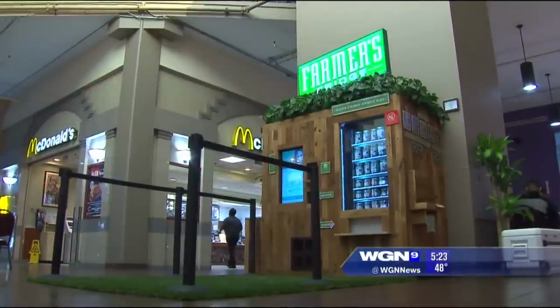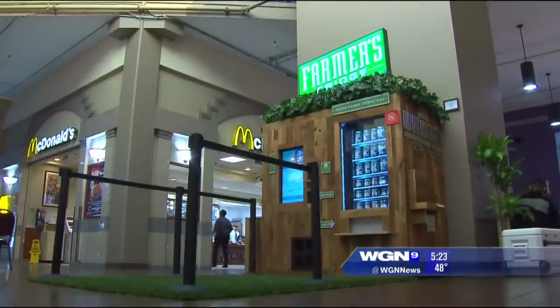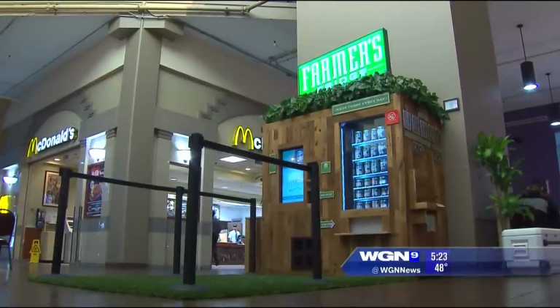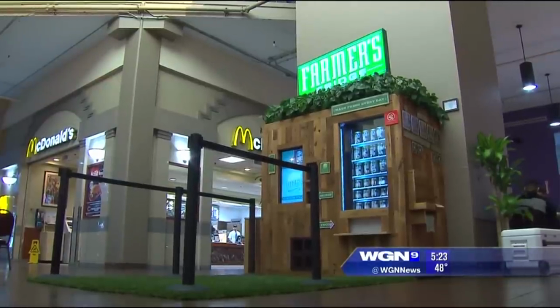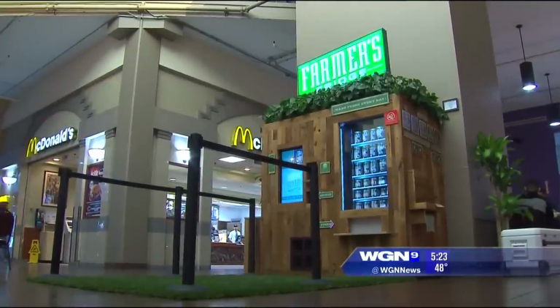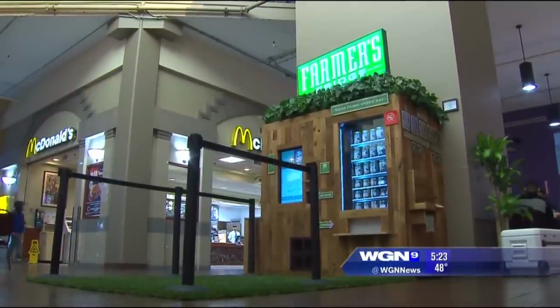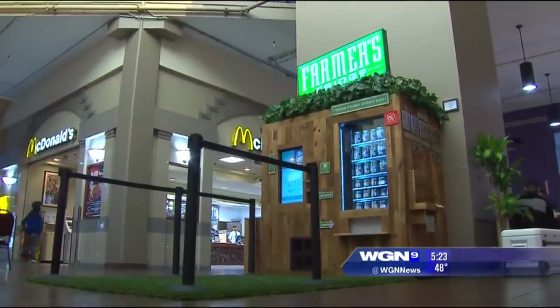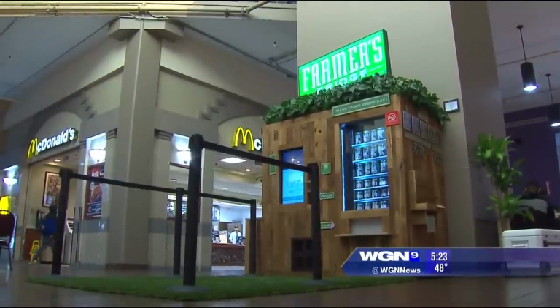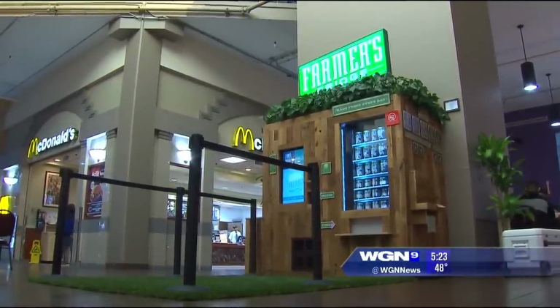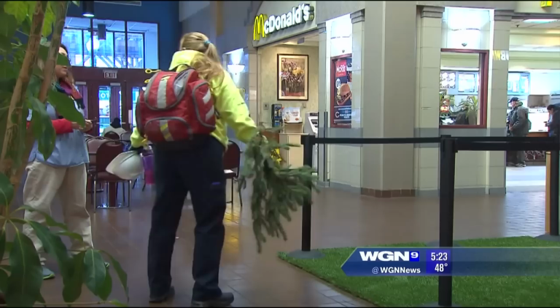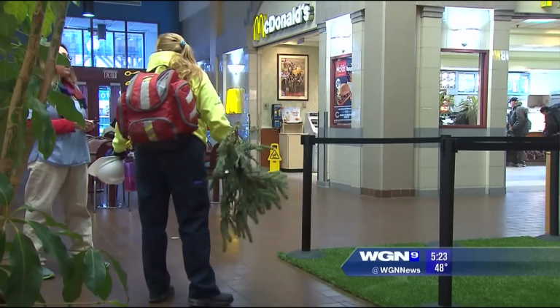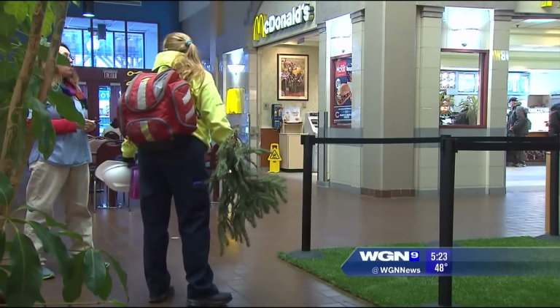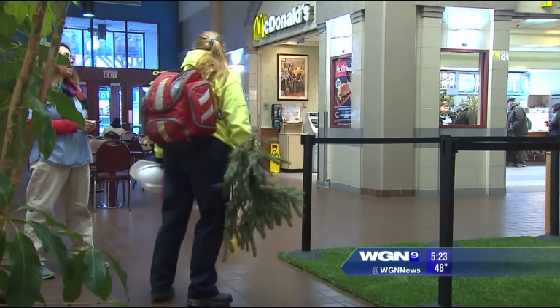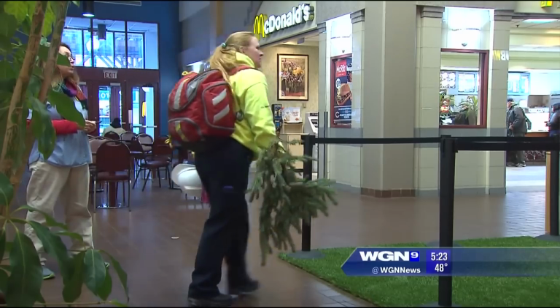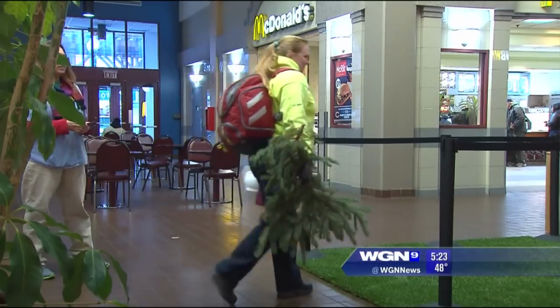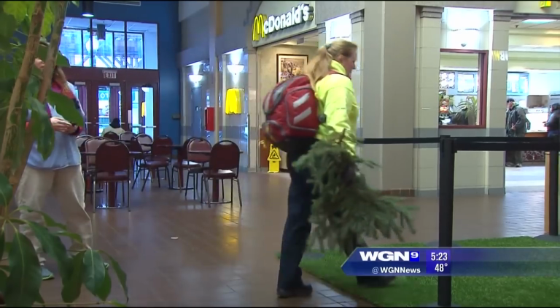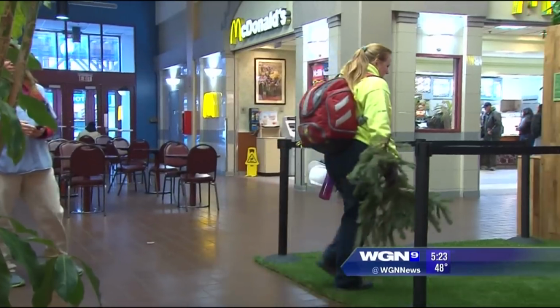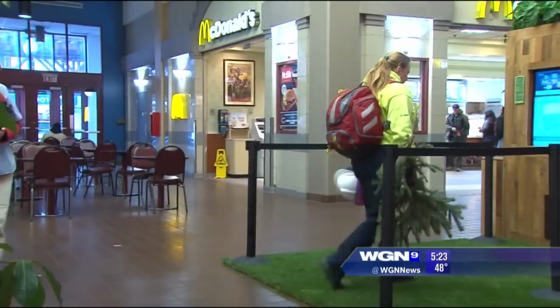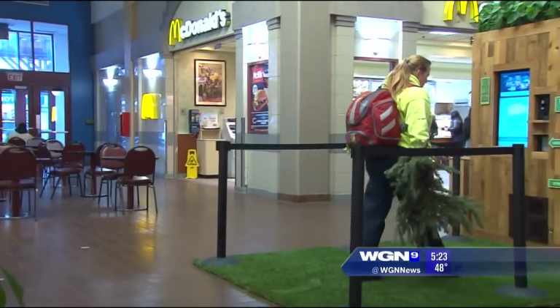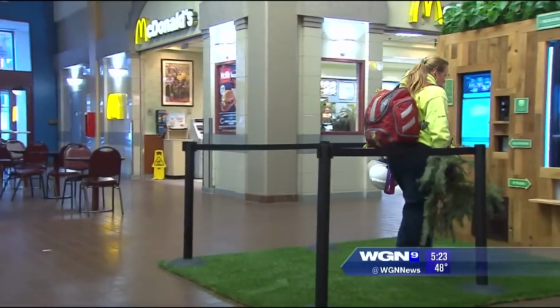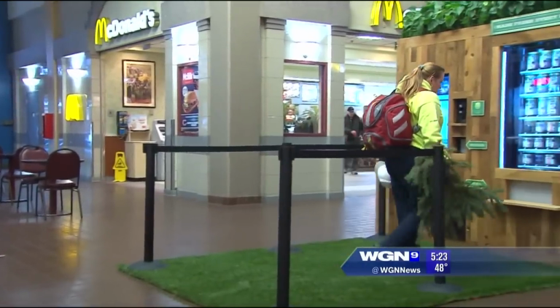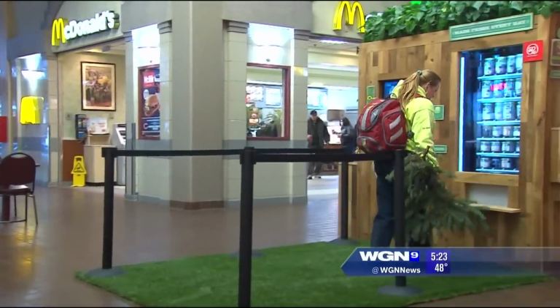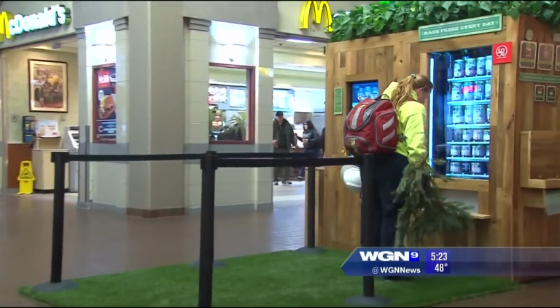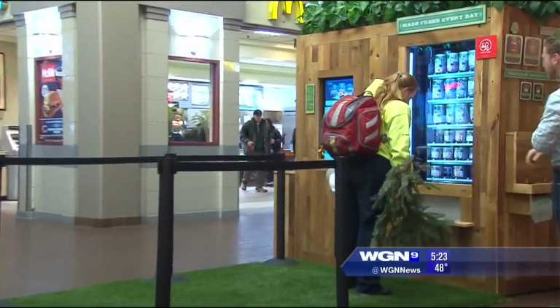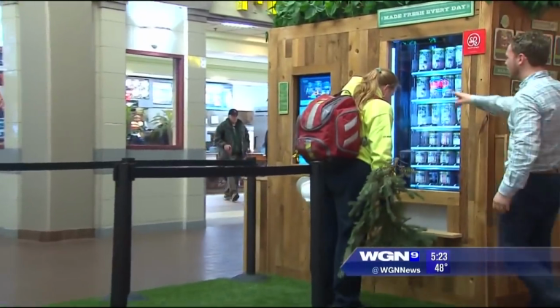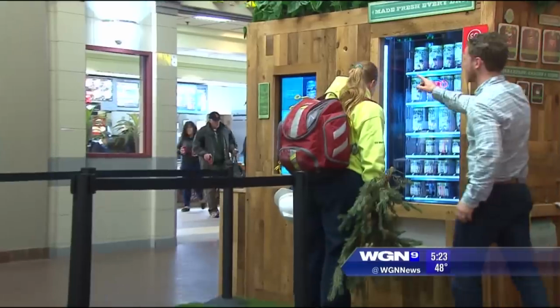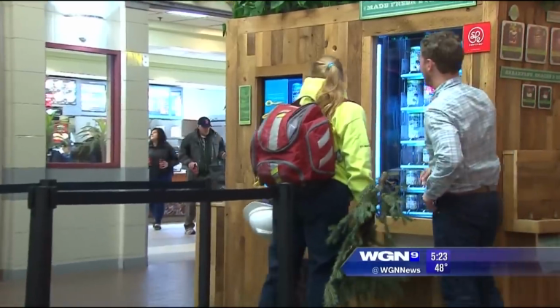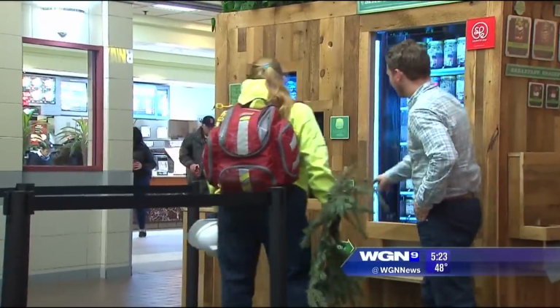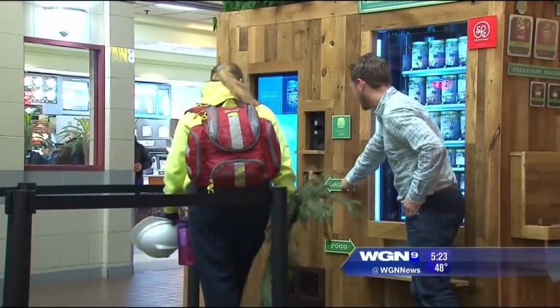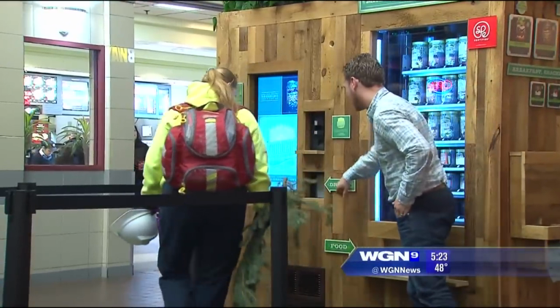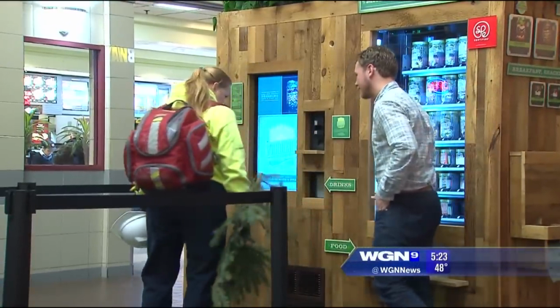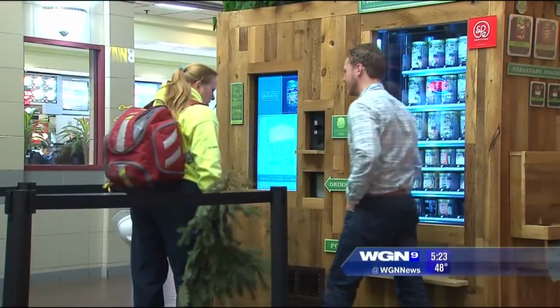Farmer's Fridge just launched in the Garvey food court at Clark and Lake two weeks ago, and already Luke says he's been amazed by the response. We have construction workers, we have office workers — there's no single demographic, which is really surprising.